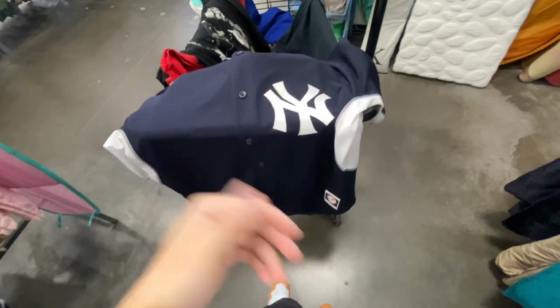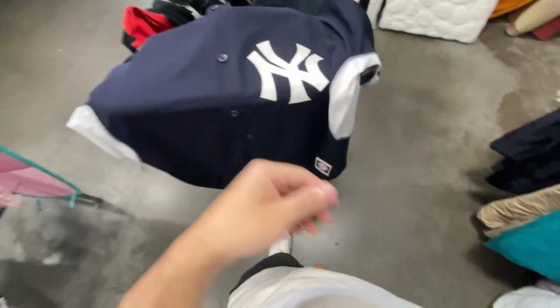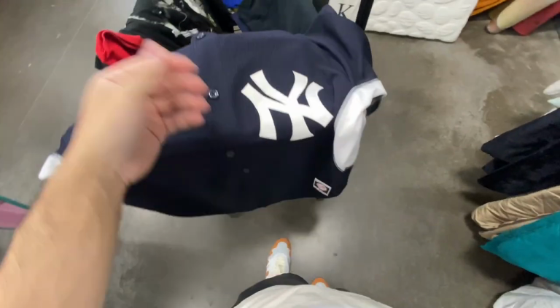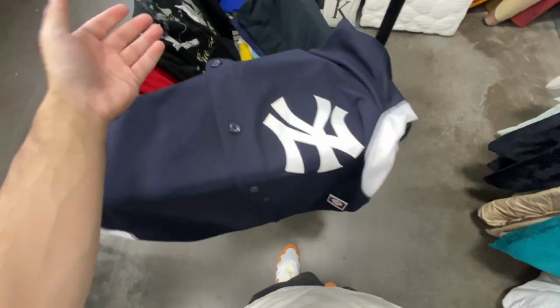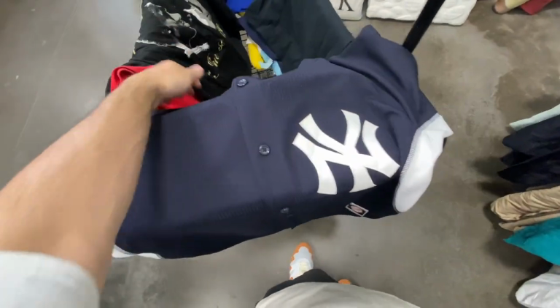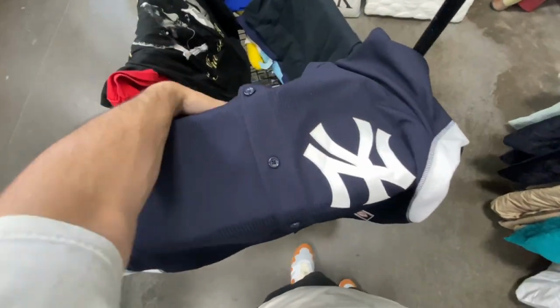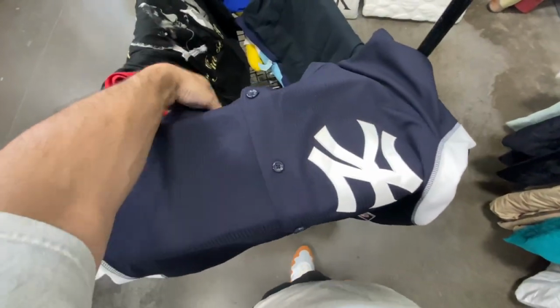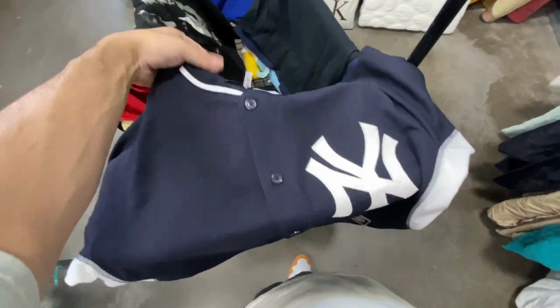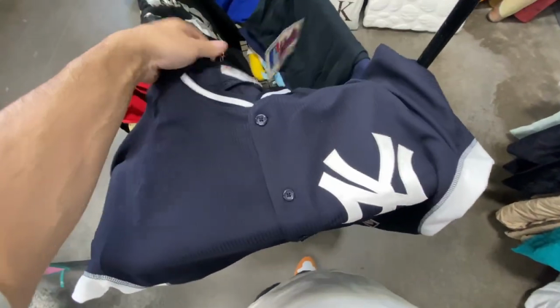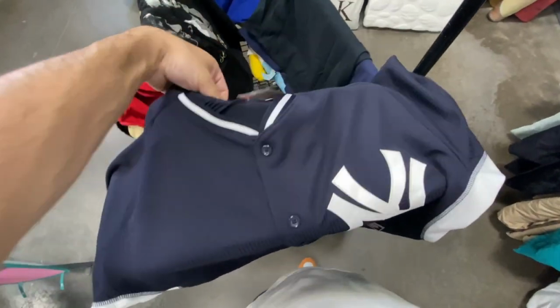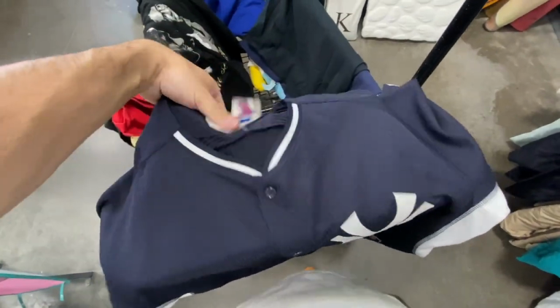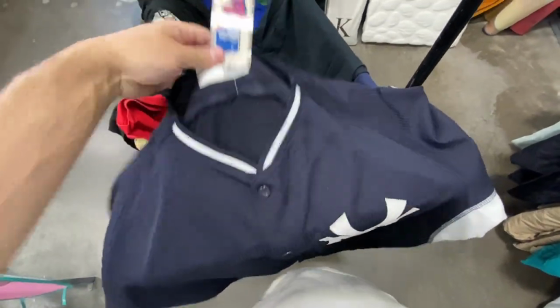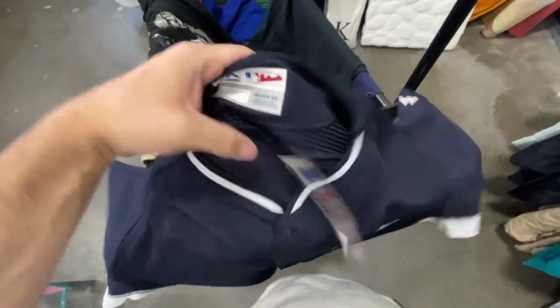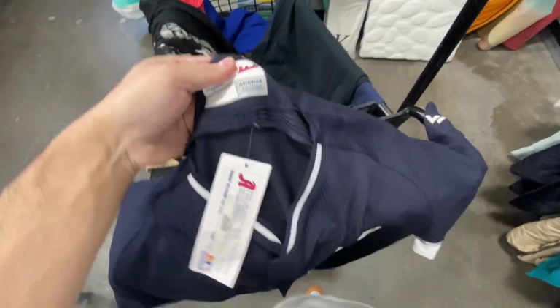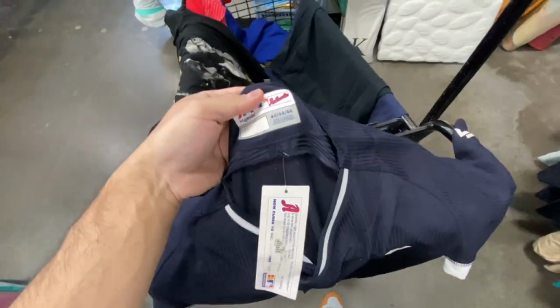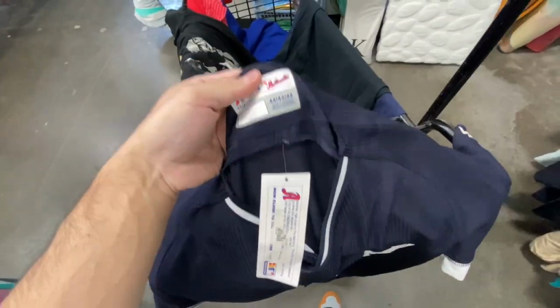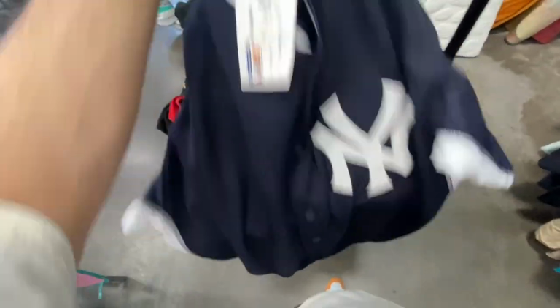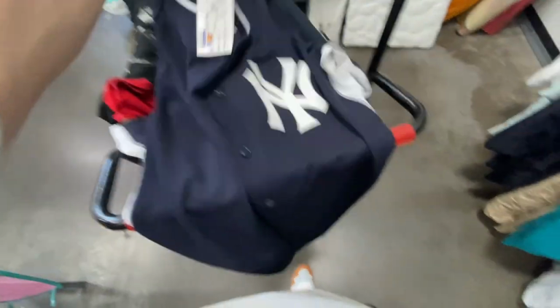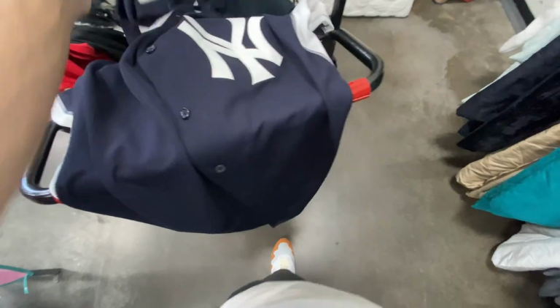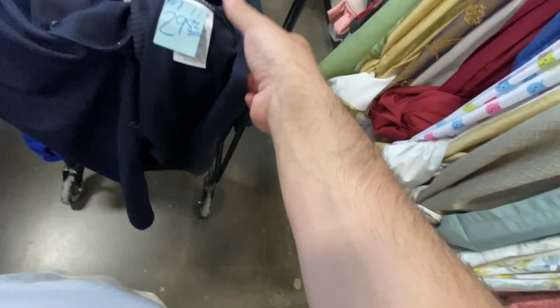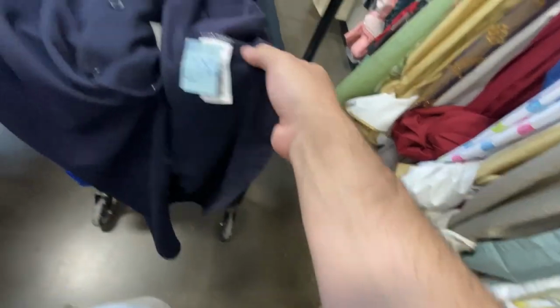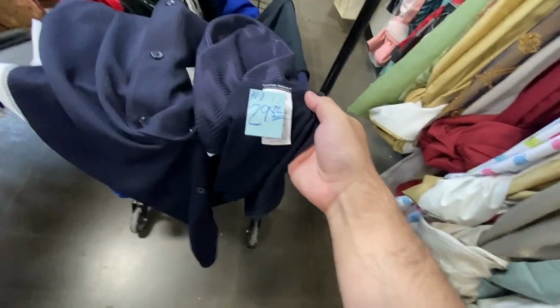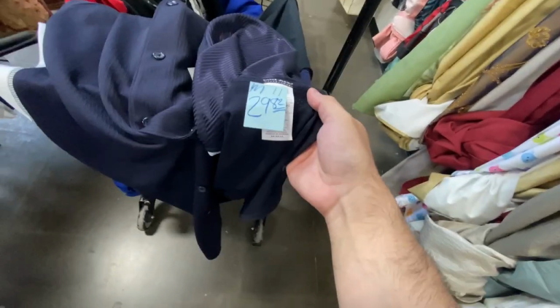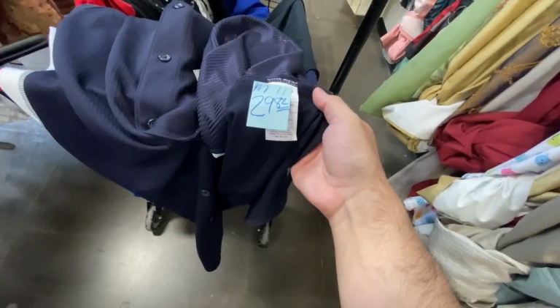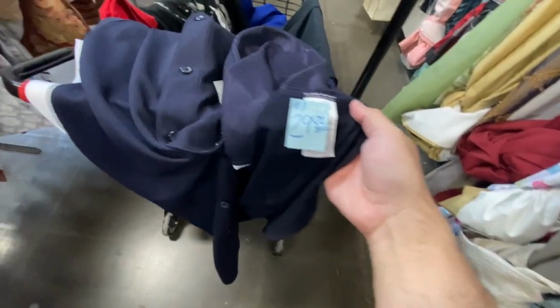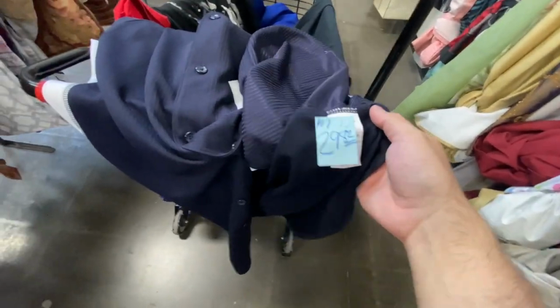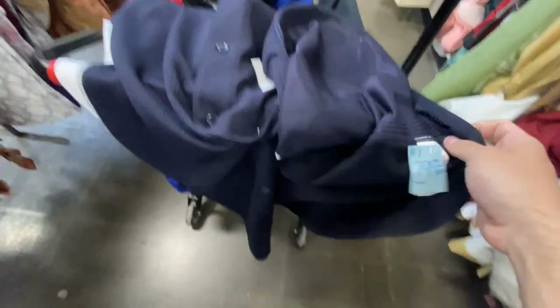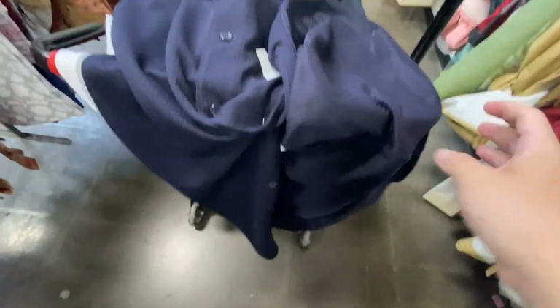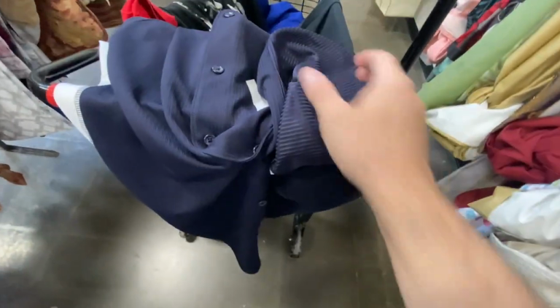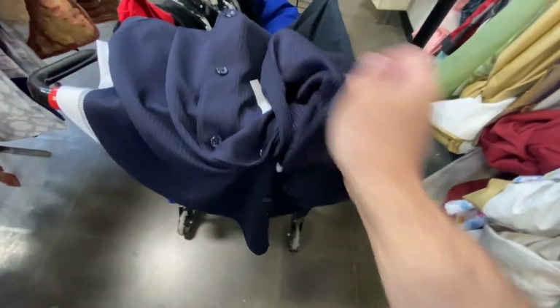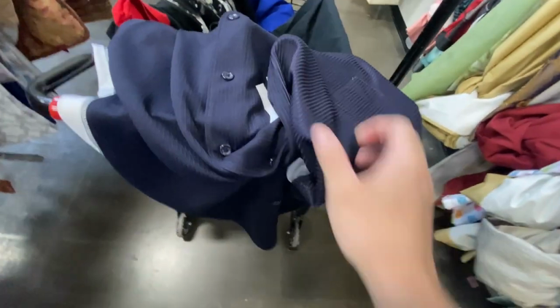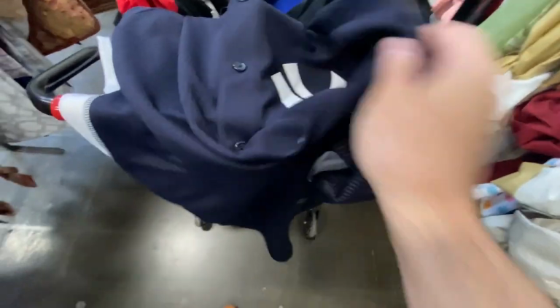We got the Majestic Cool Base jersey — the New York Yankees. This one is brand new with tag, size 44. They do want 30 bucks for that one though; it's probably worth about 60.